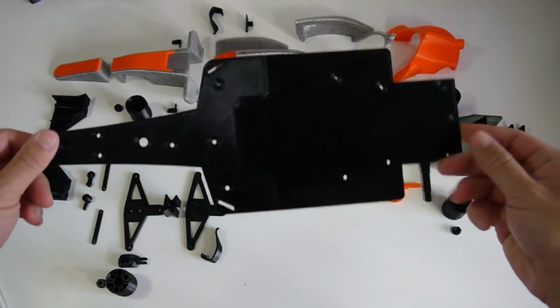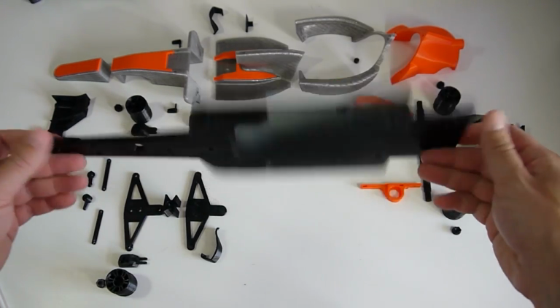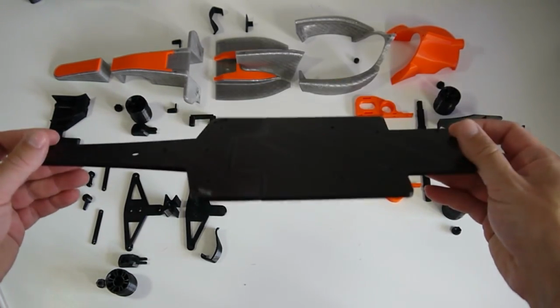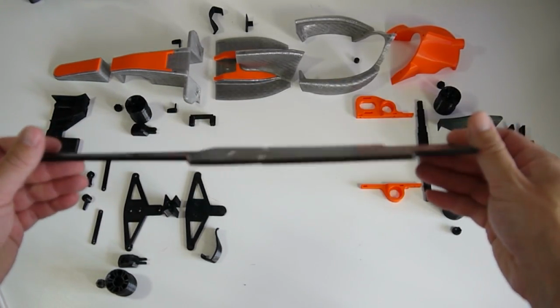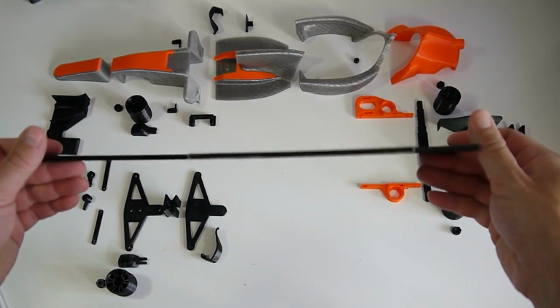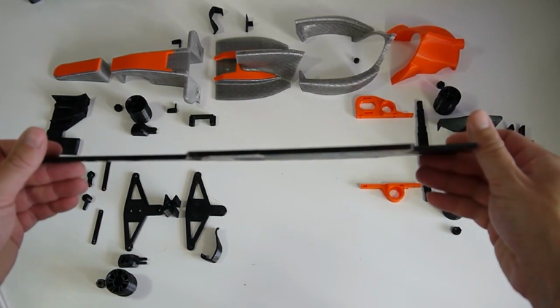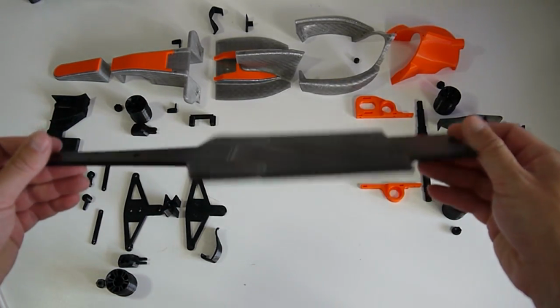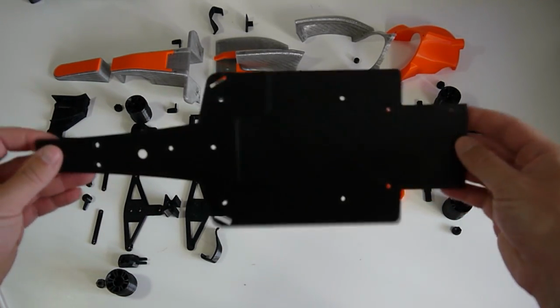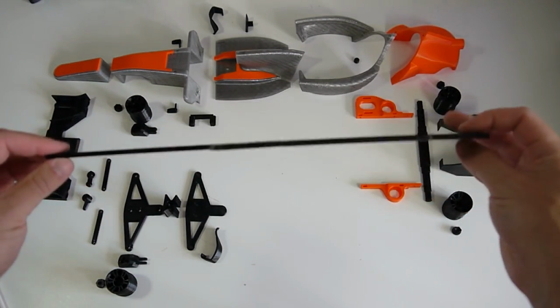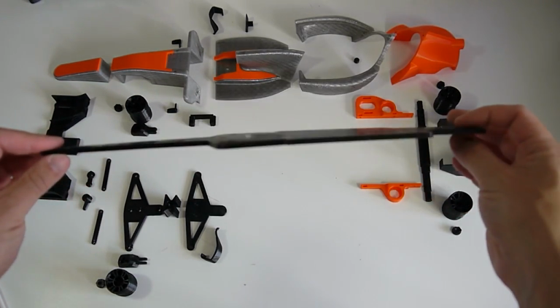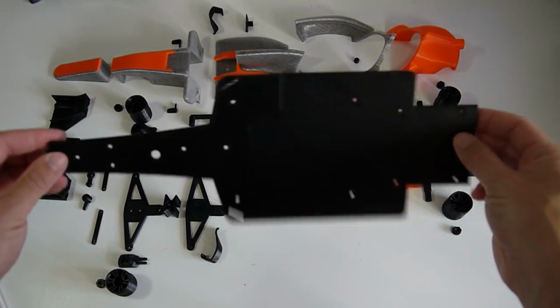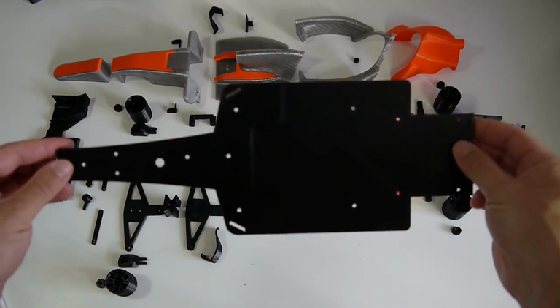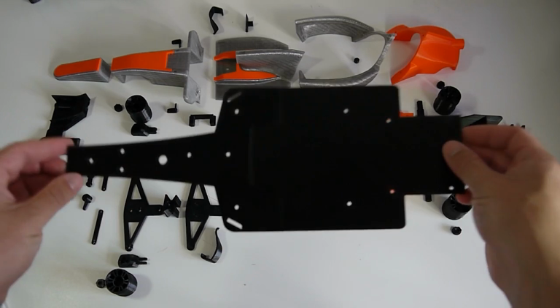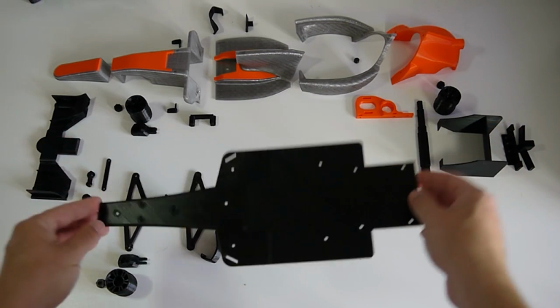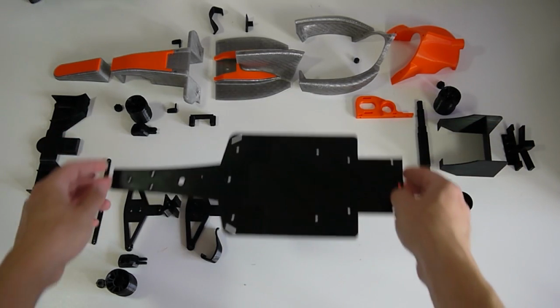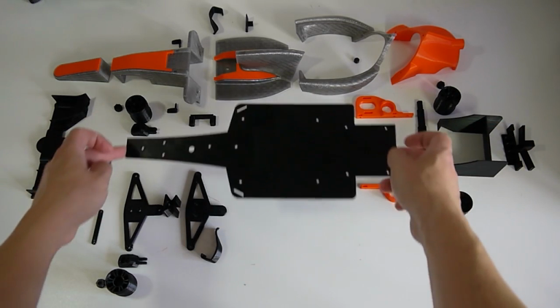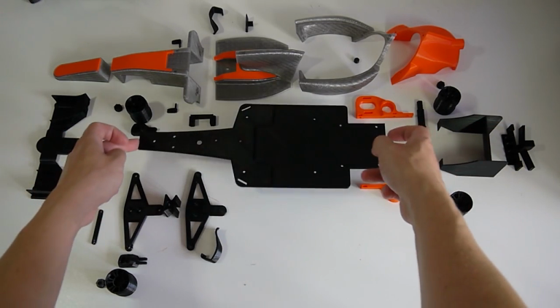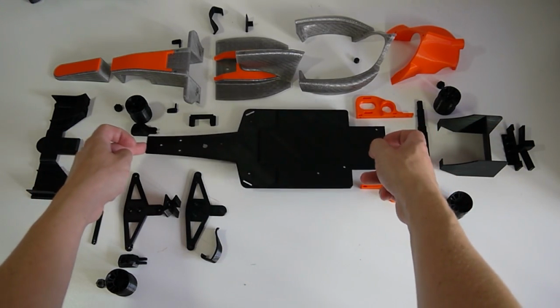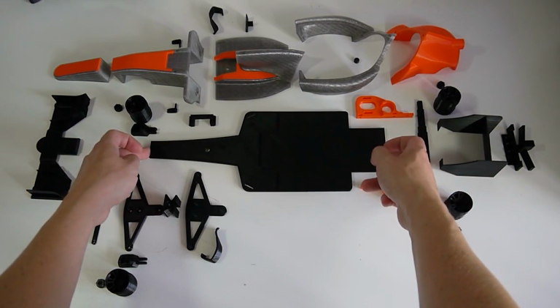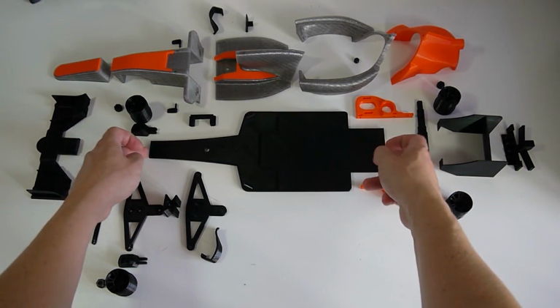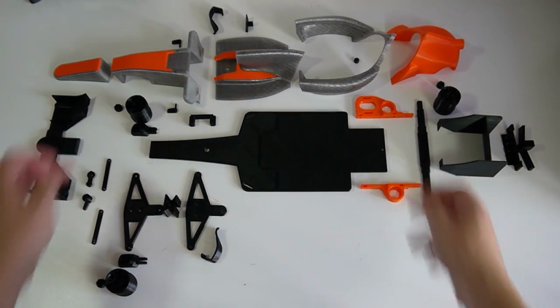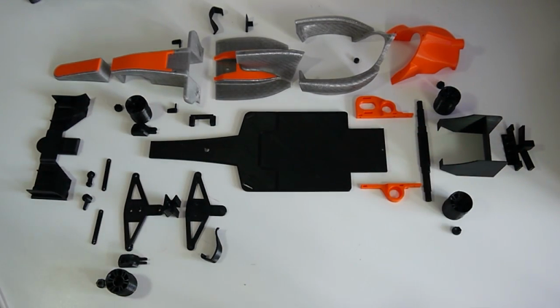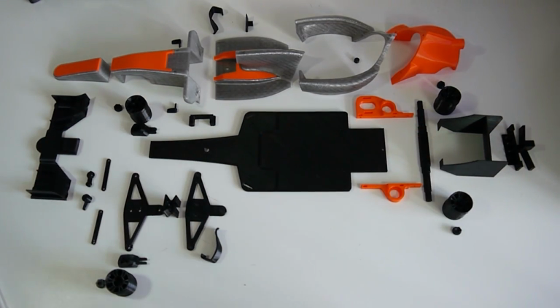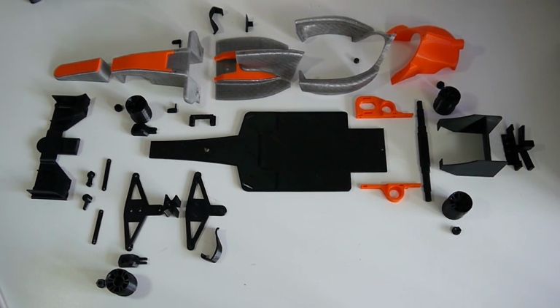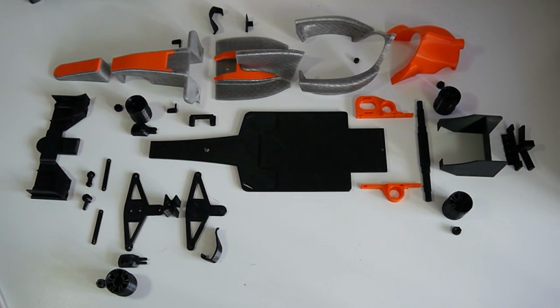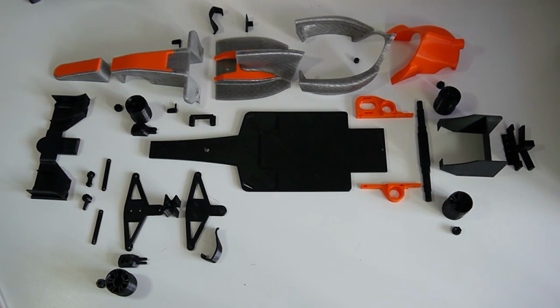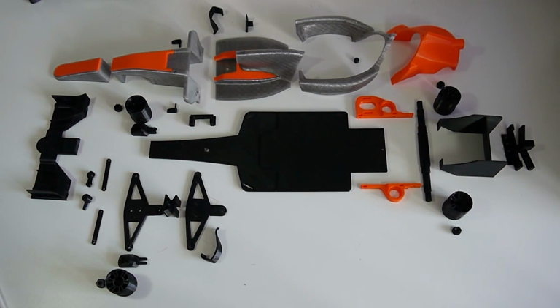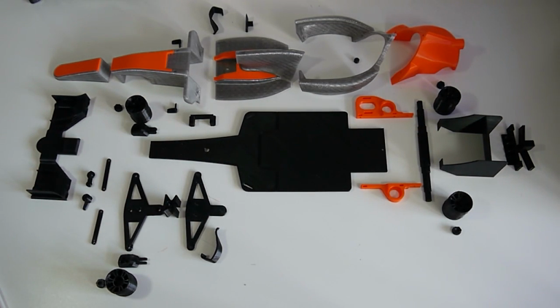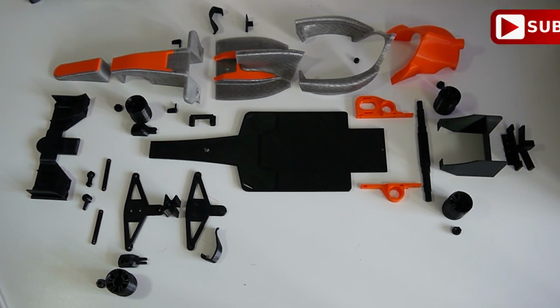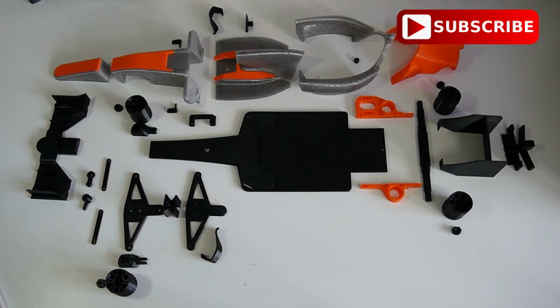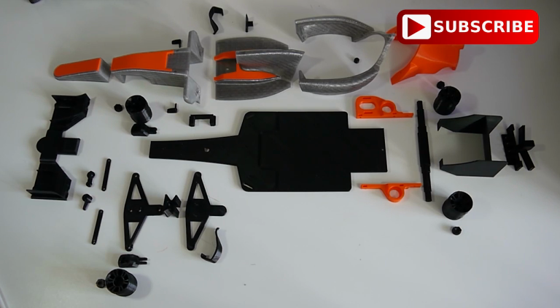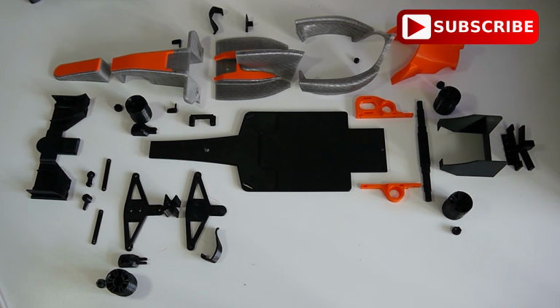So 3D print those, you snap them together, and then we're going to continue with the rear assembly and mount it on the bottom plates.